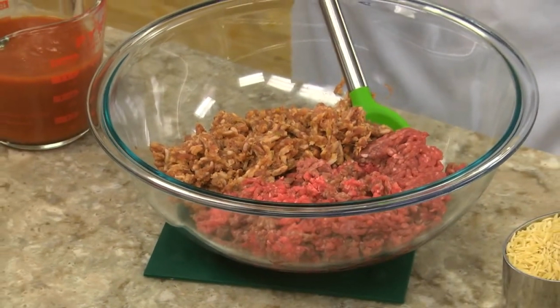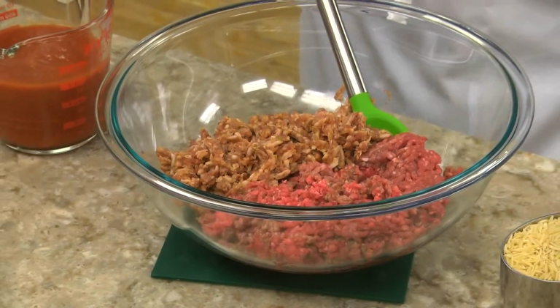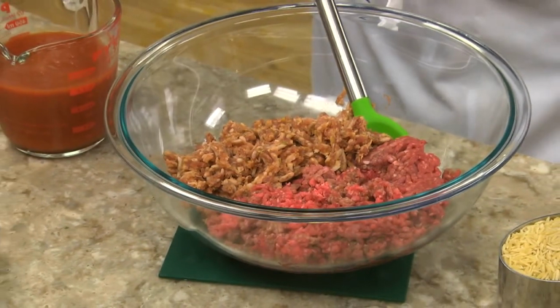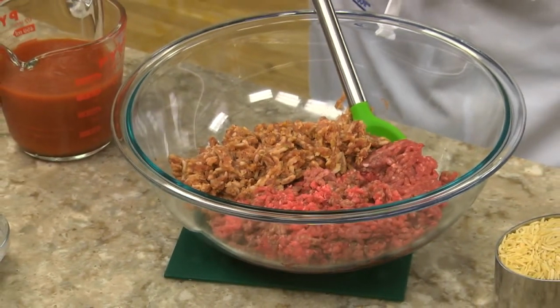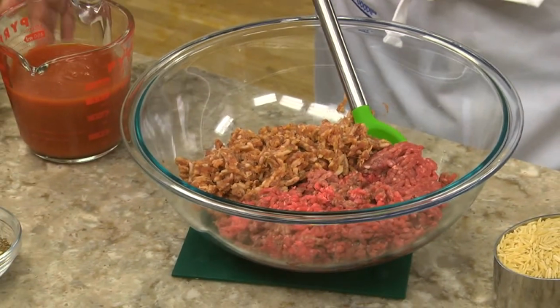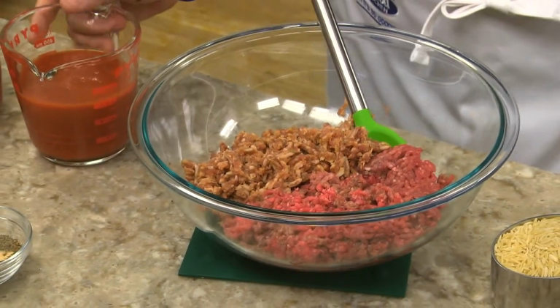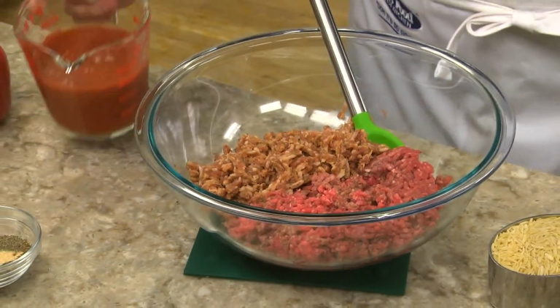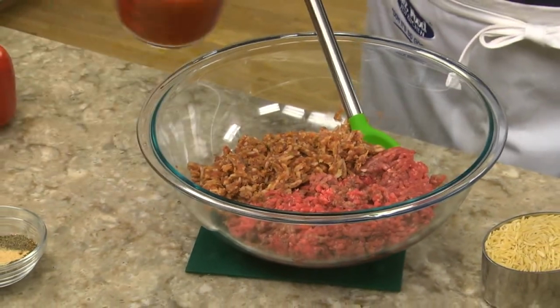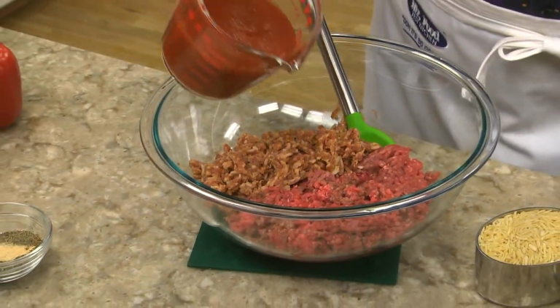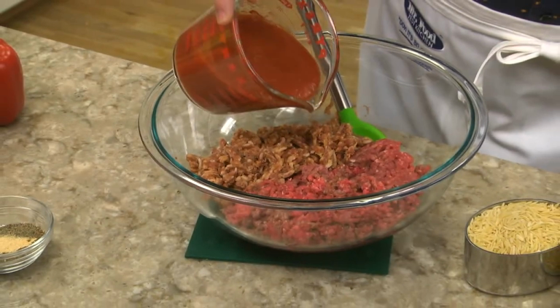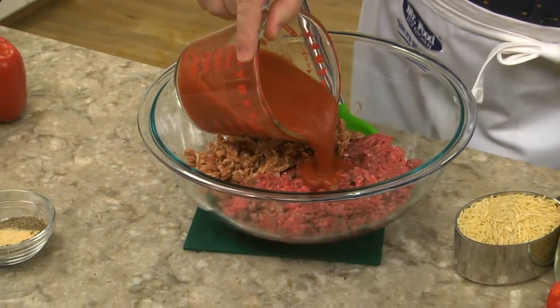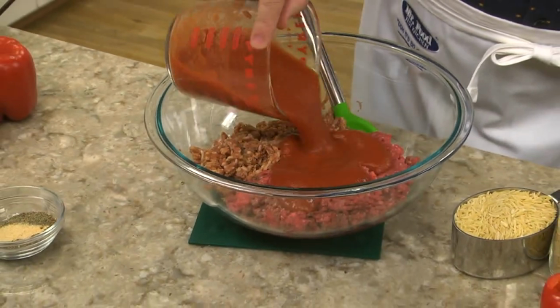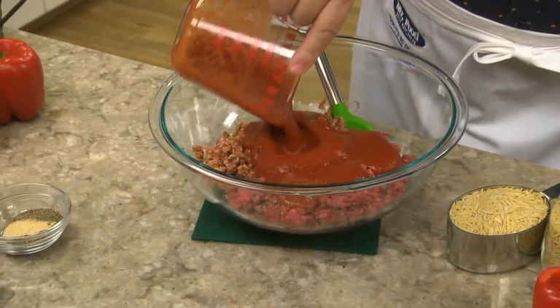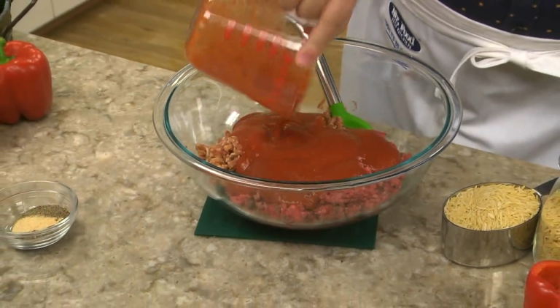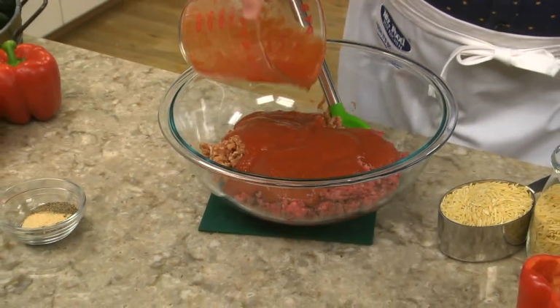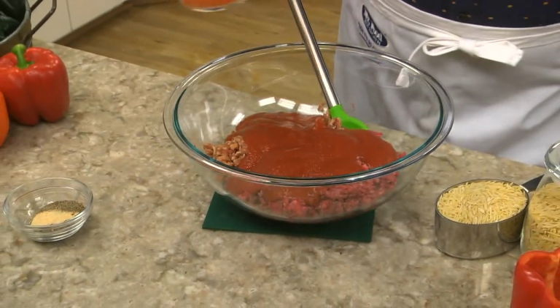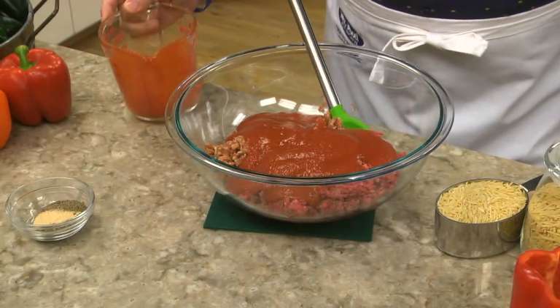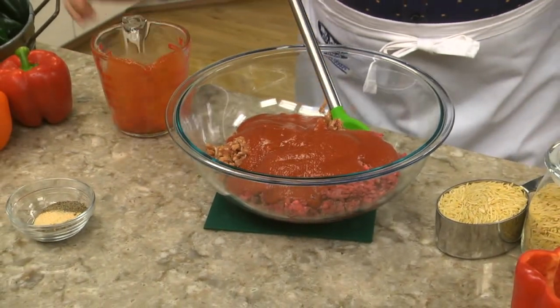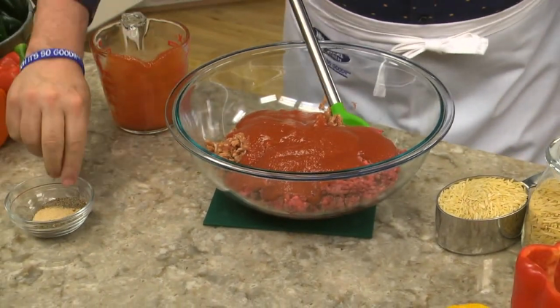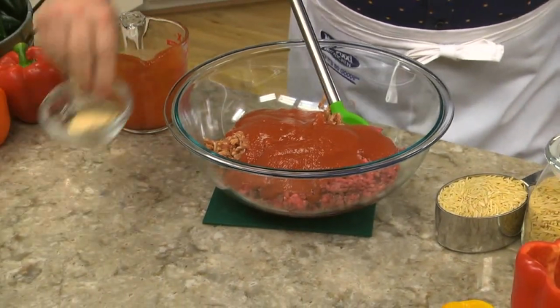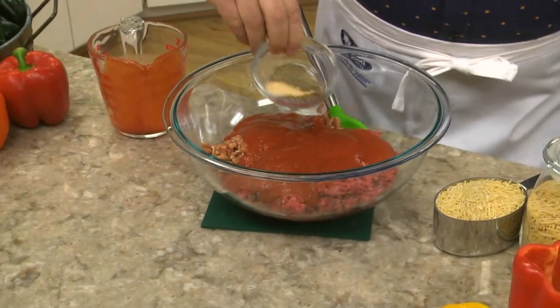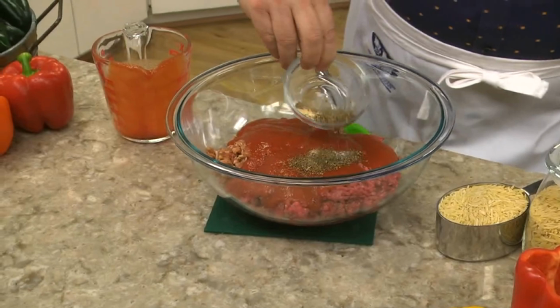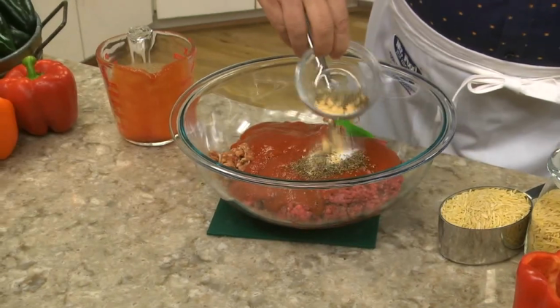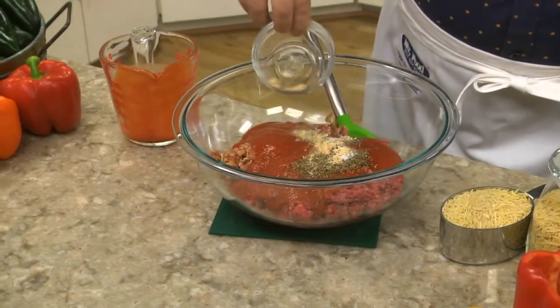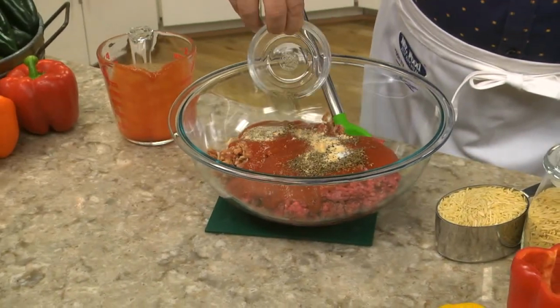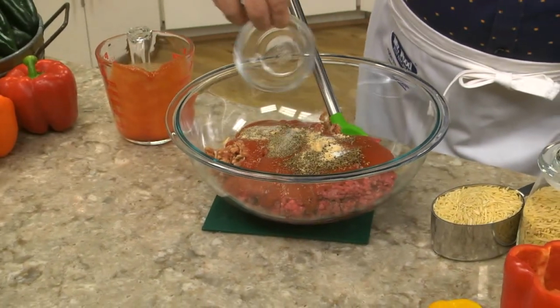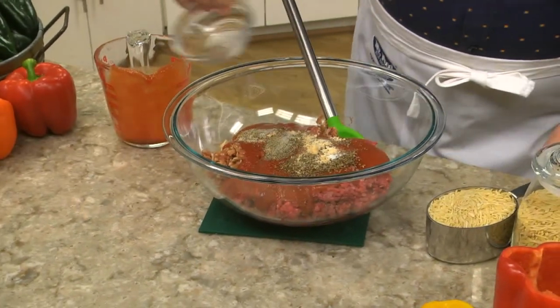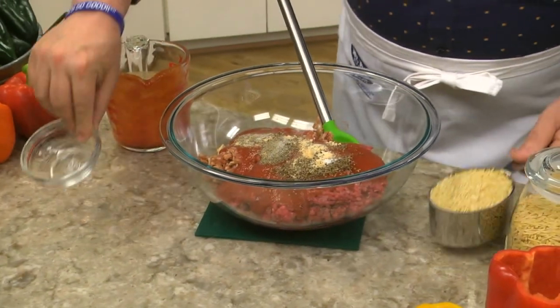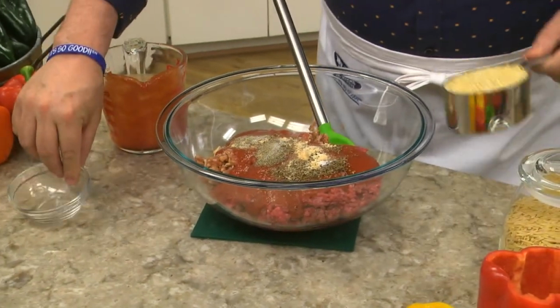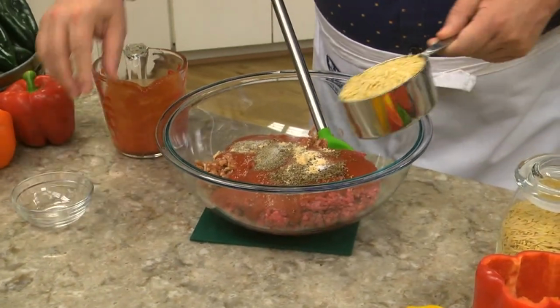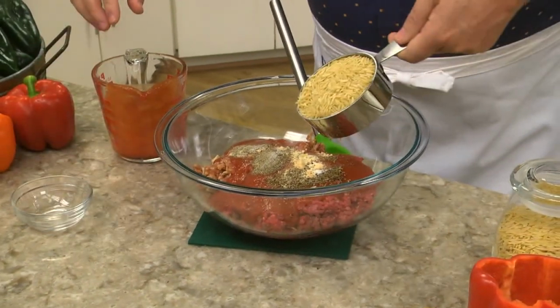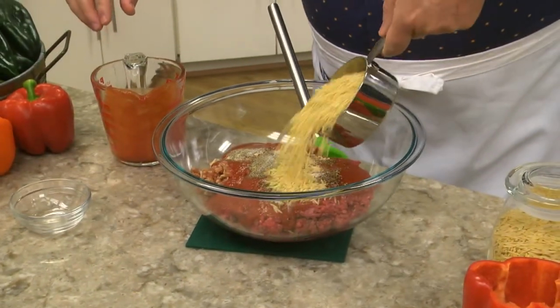We mix together some ground beef, Italian sausage — that can be mild or hot — some tomato sauce, a few seasonings, and some uncooked orzo pasta. Yep, uncooked!